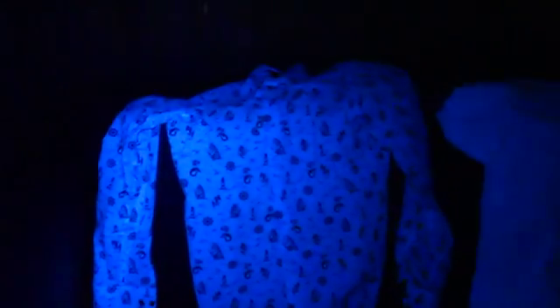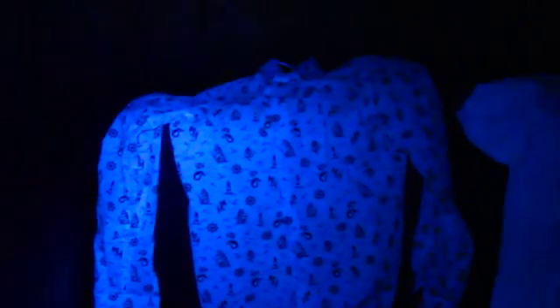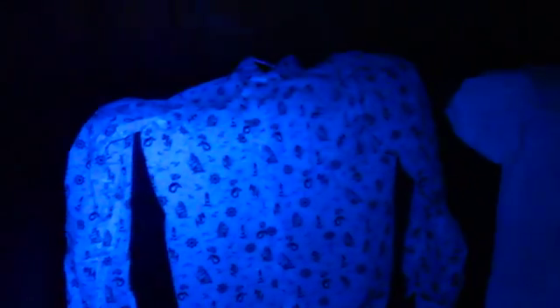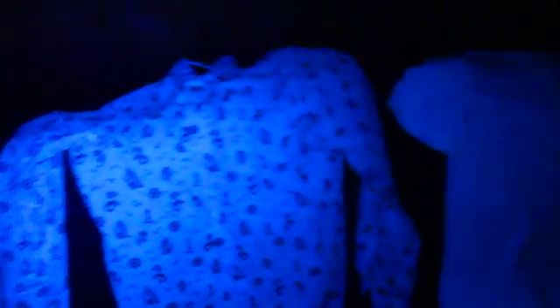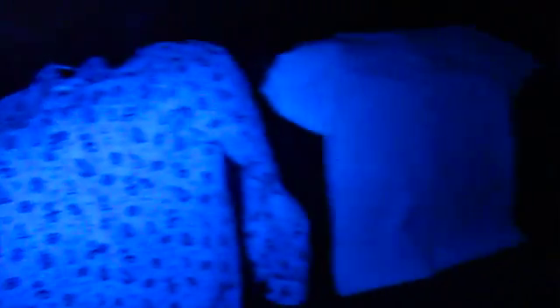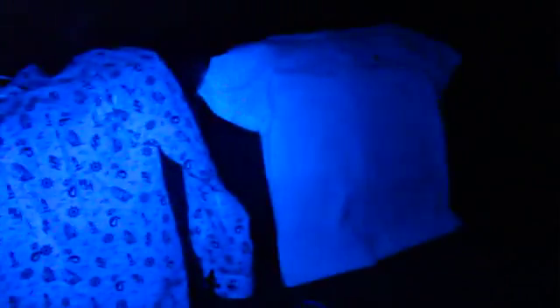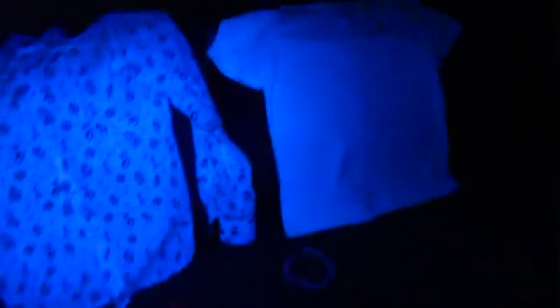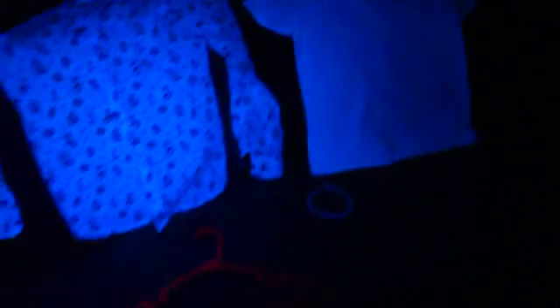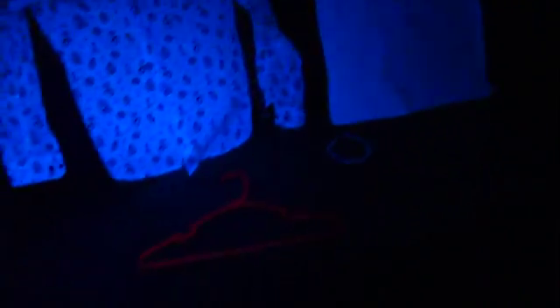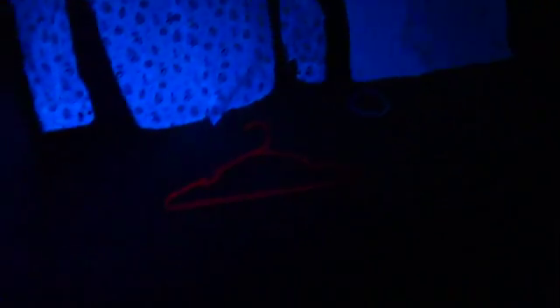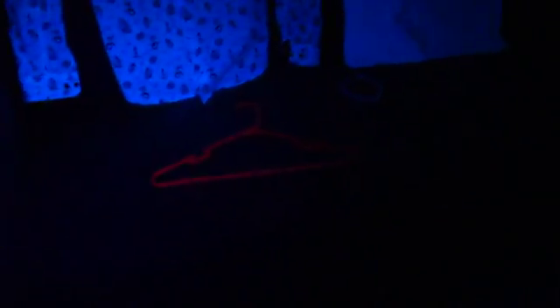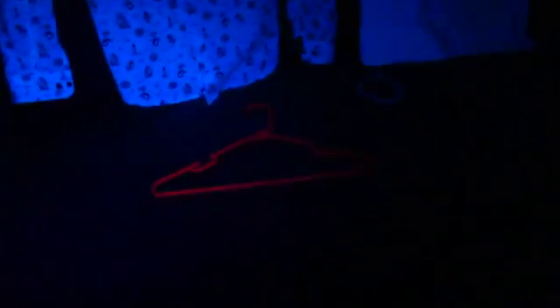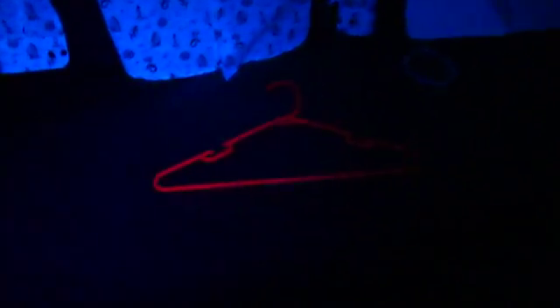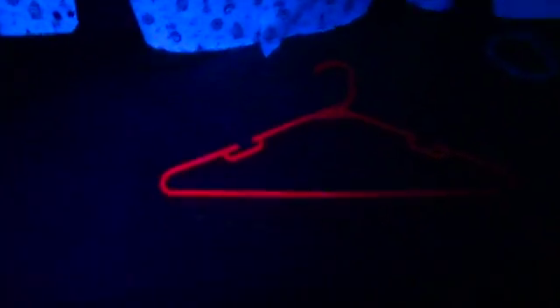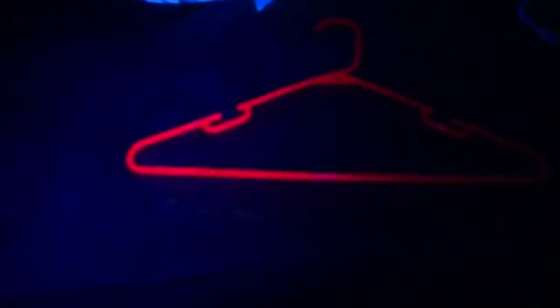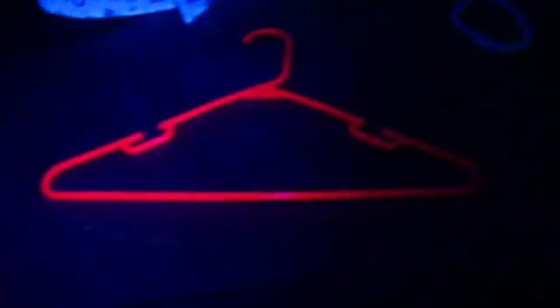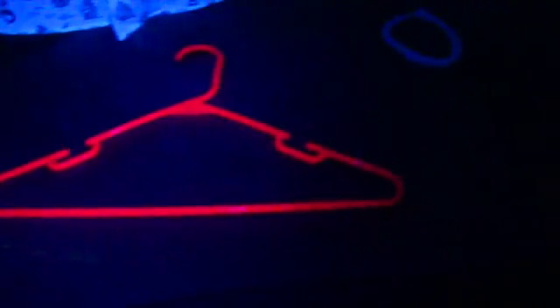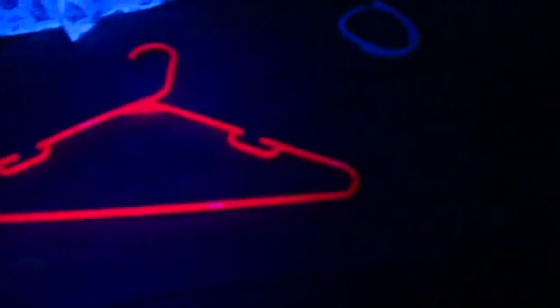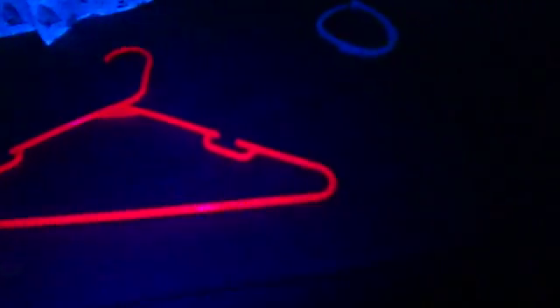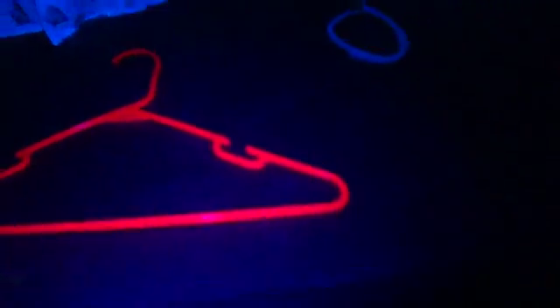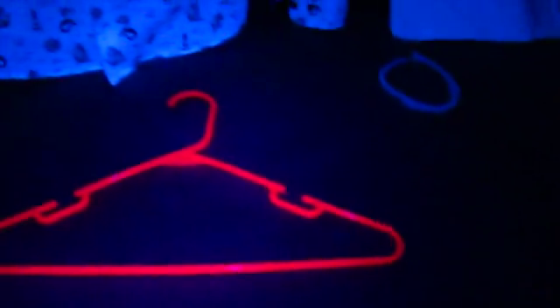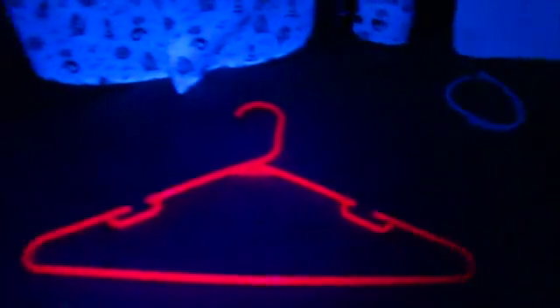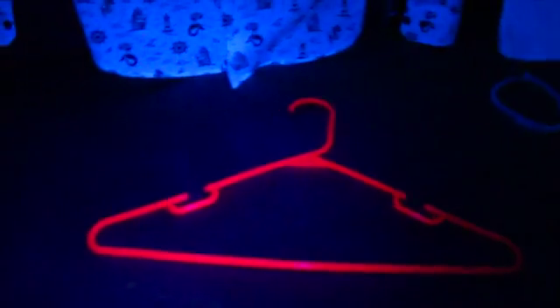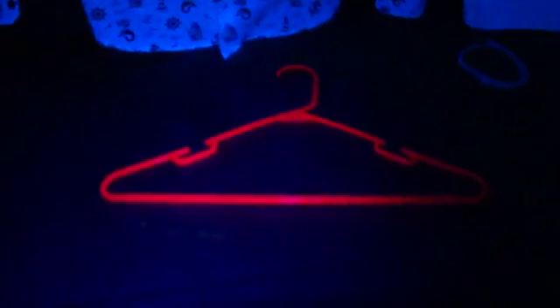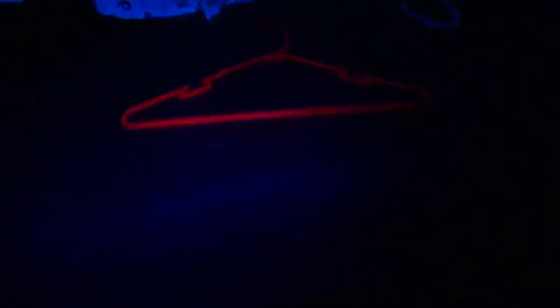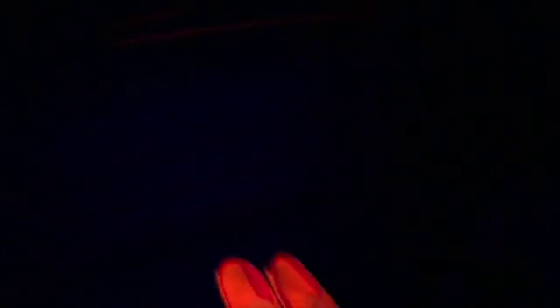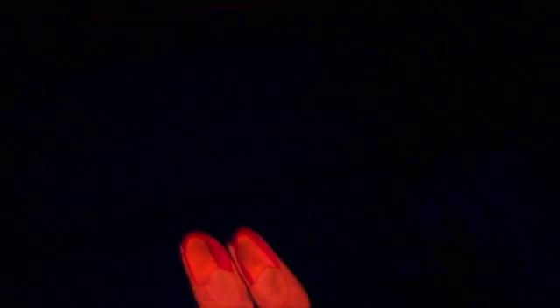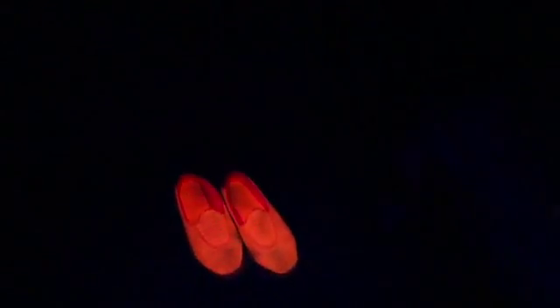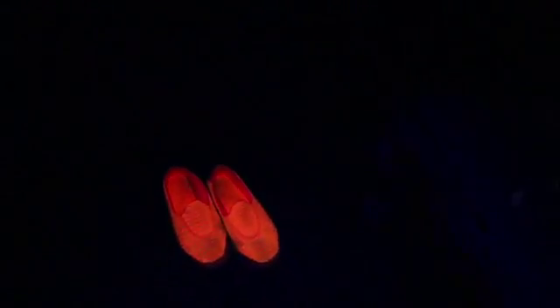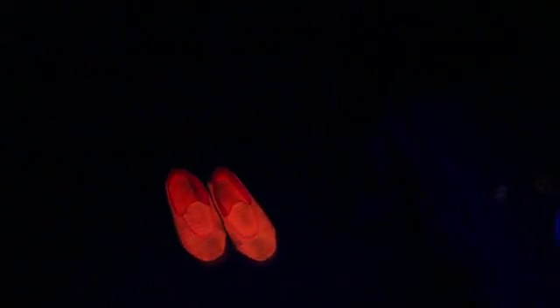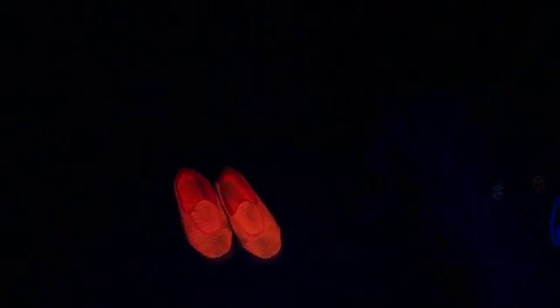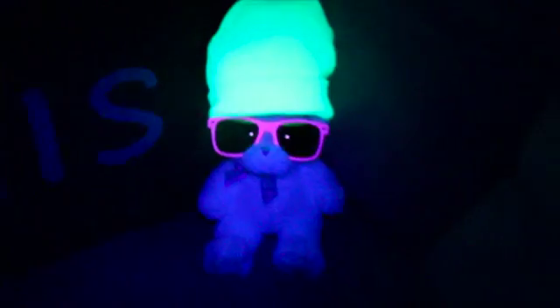UV photography under dark is a new unique way to amaze your friends and family. Our specially customized UV LED bulbs' fluorescent molecules tend to have rigid structures and delocalized electrons.